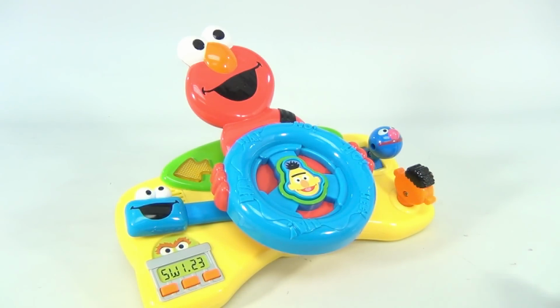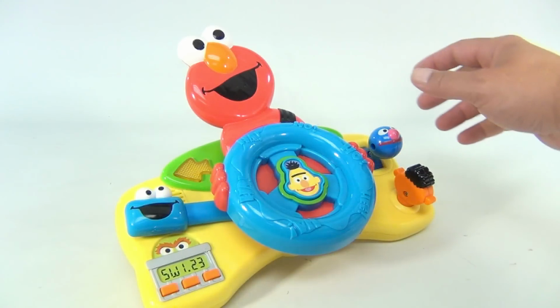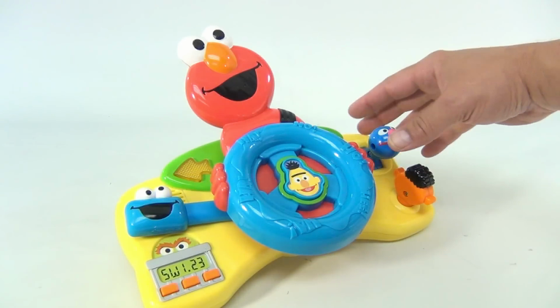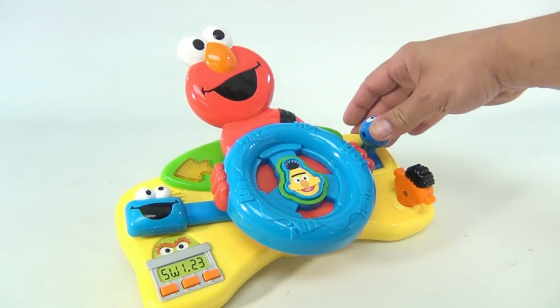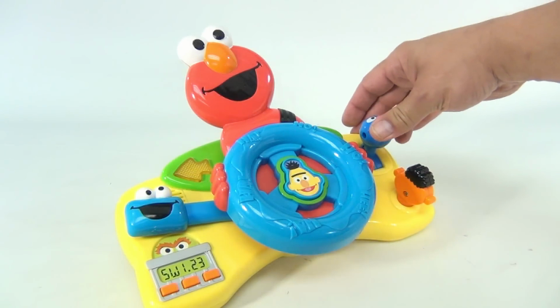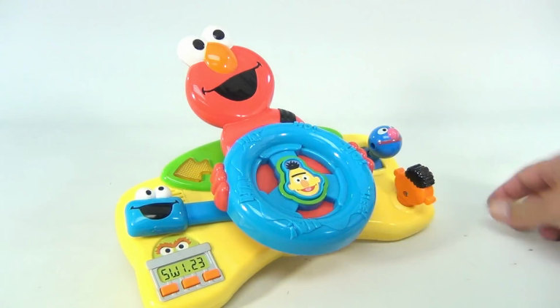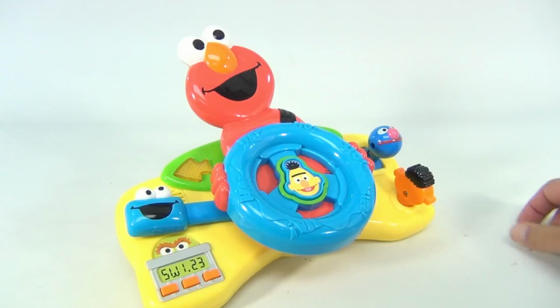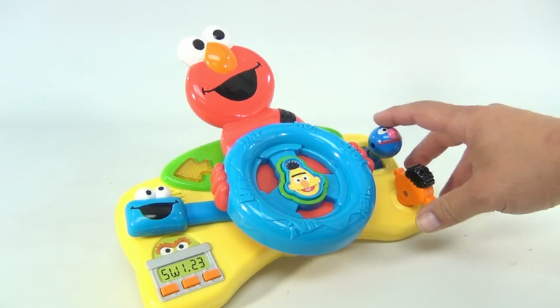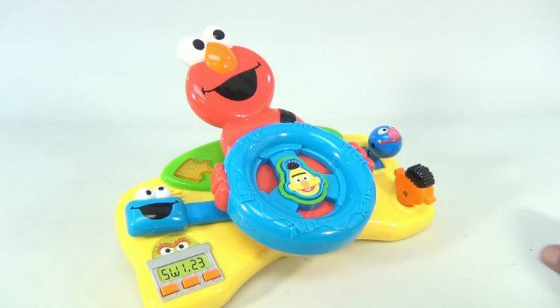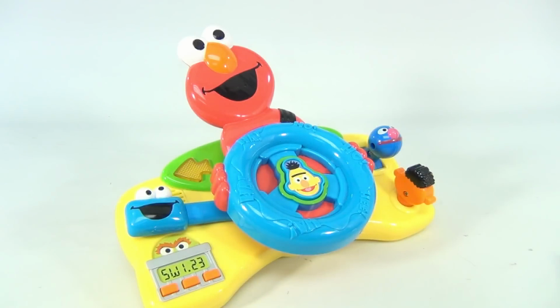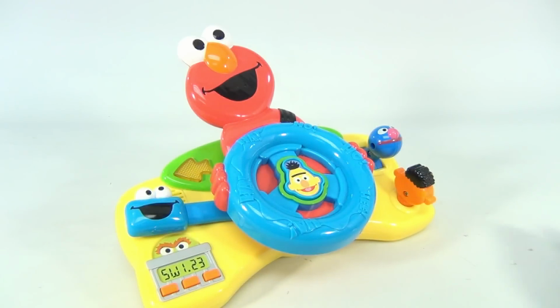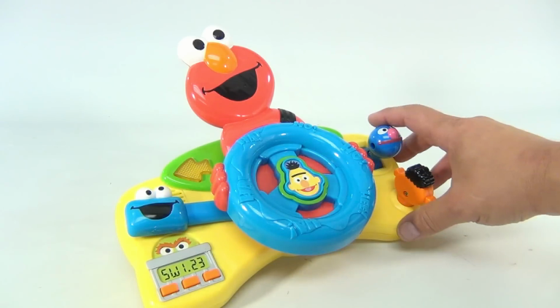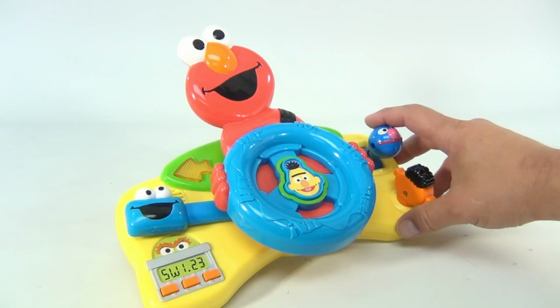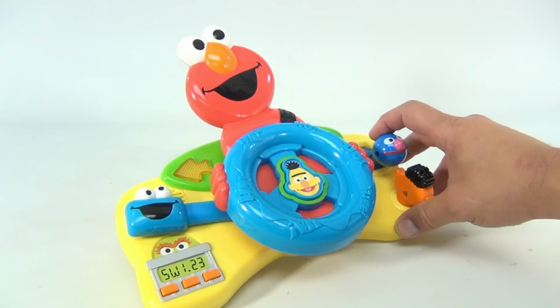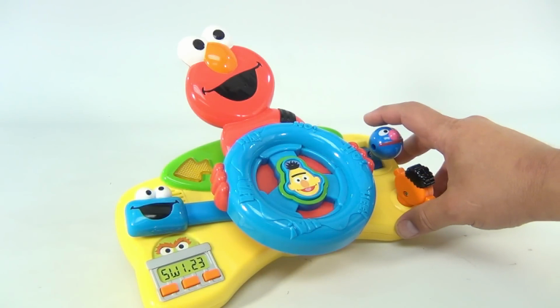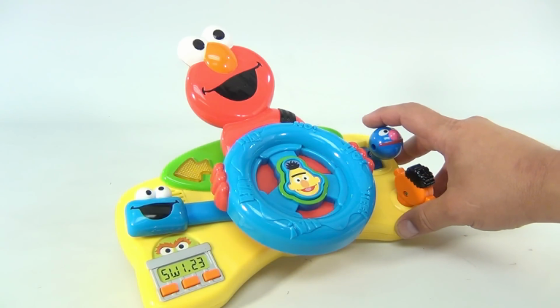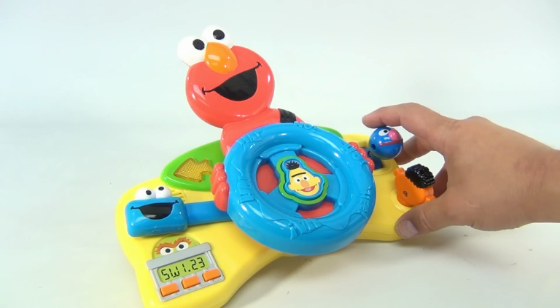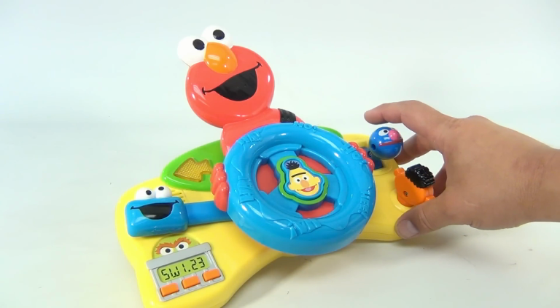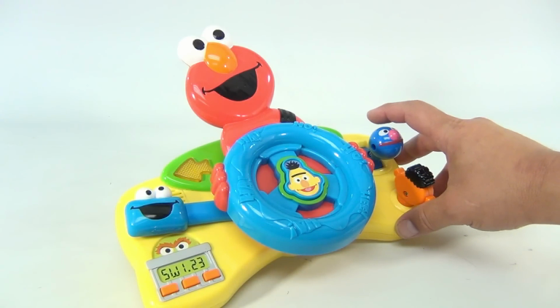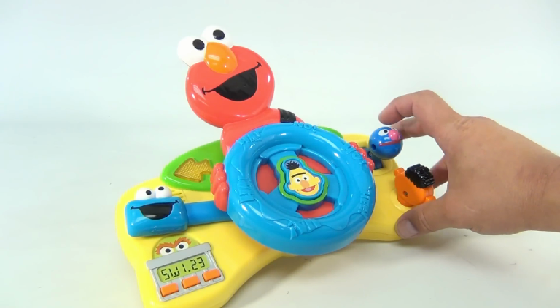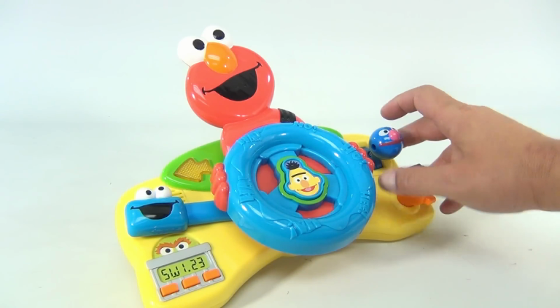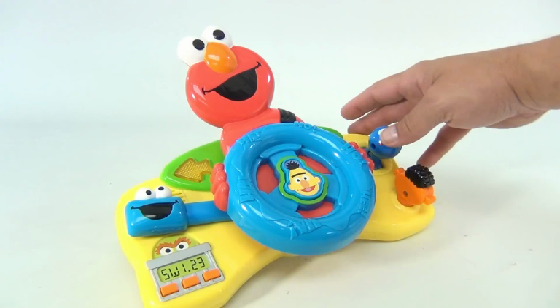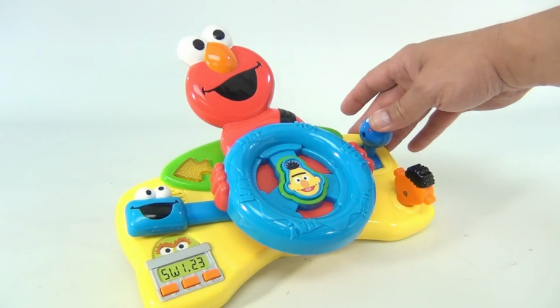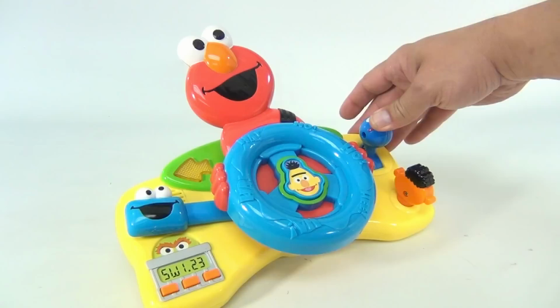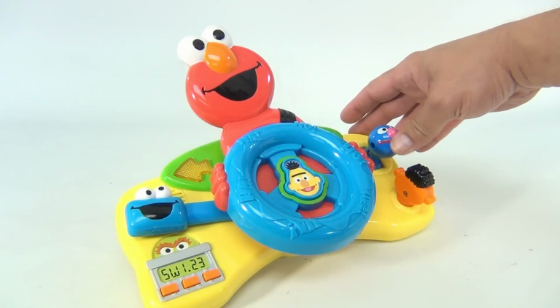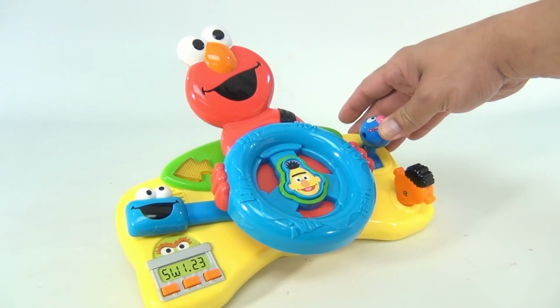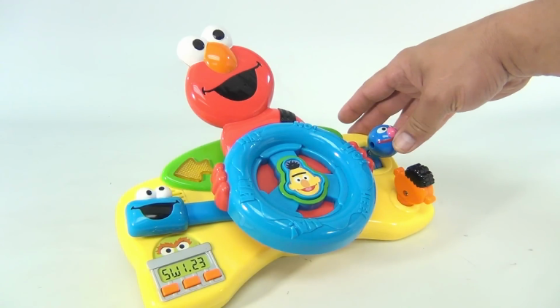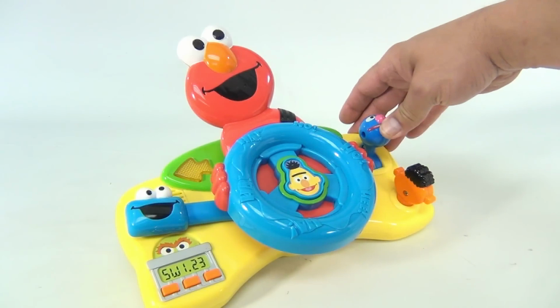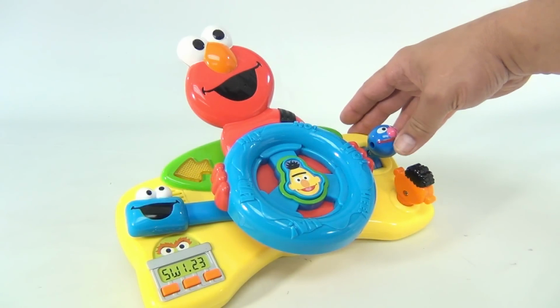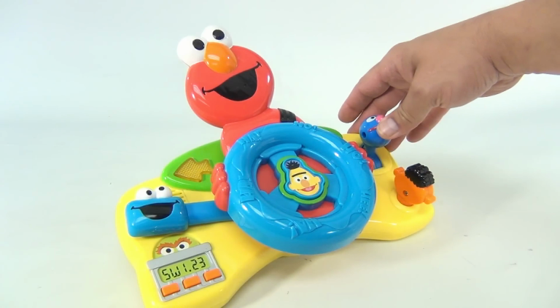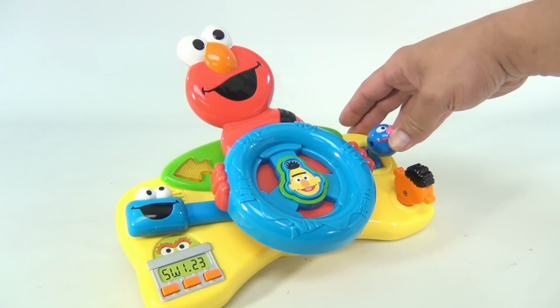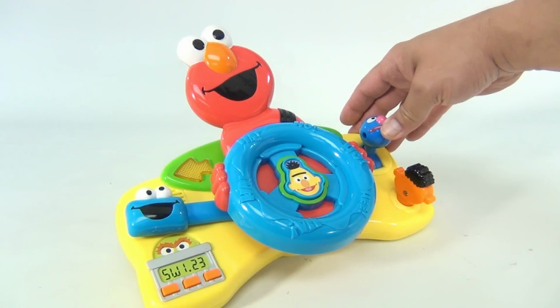And our shifter — step on it! Okey dokey, okey dokey! Oh, this is so much fun — step on it, okey dokey, step on it, okey dokey!